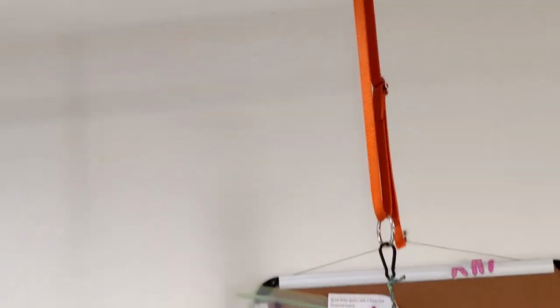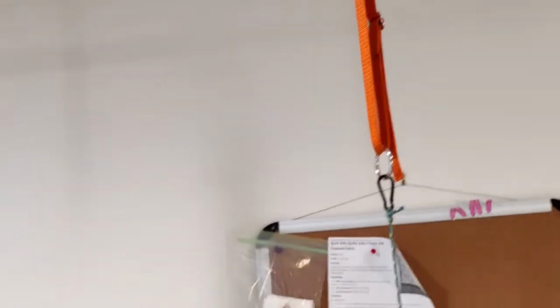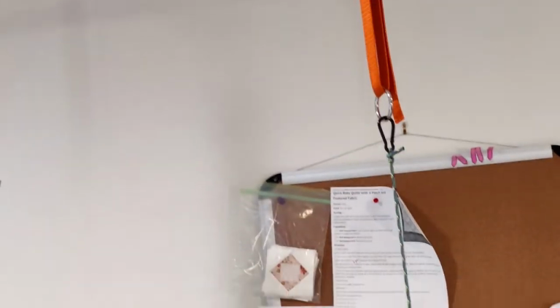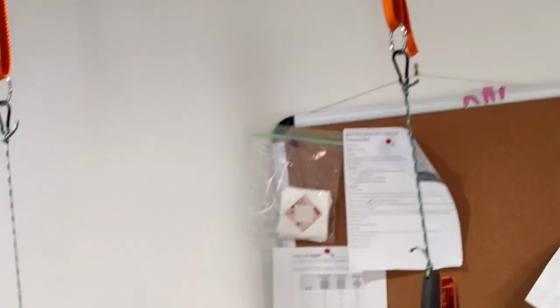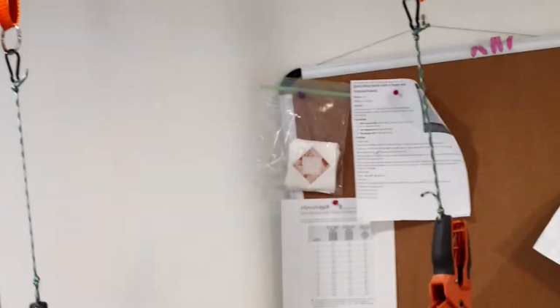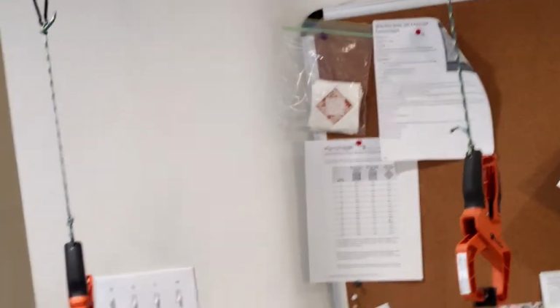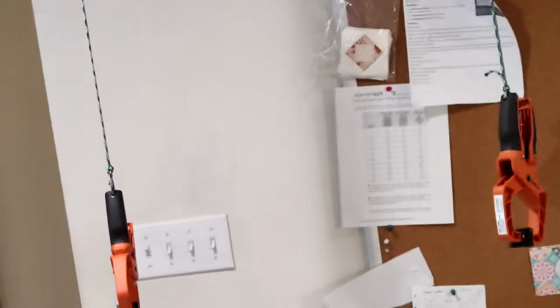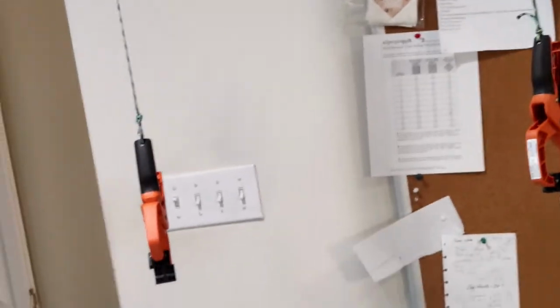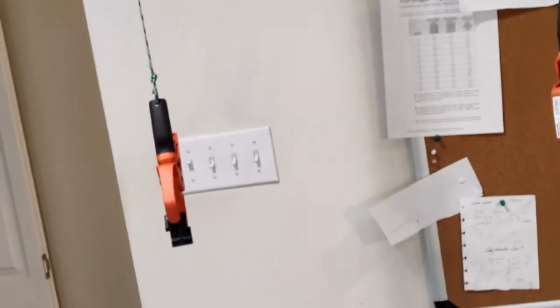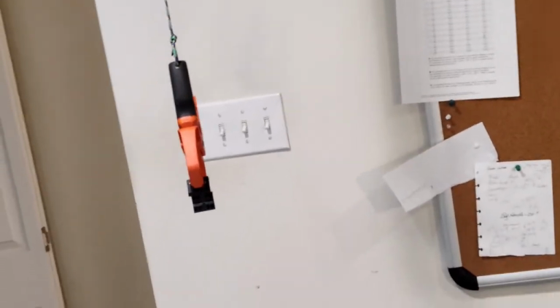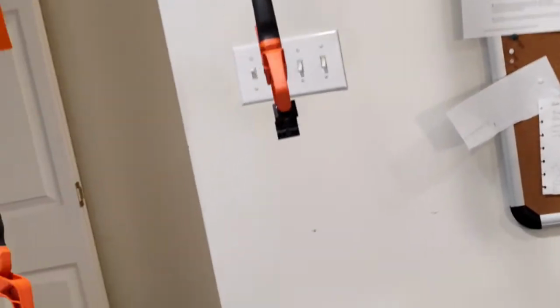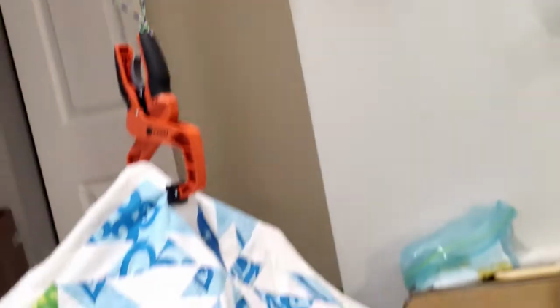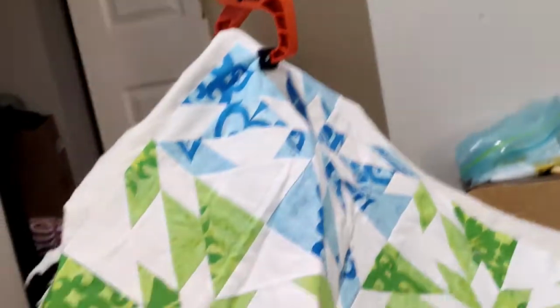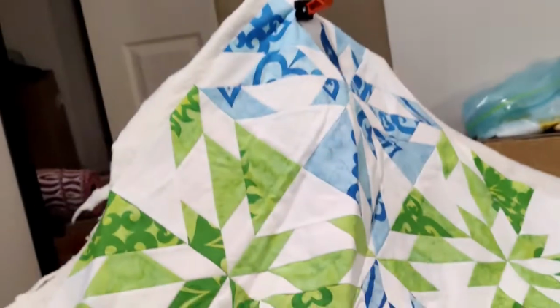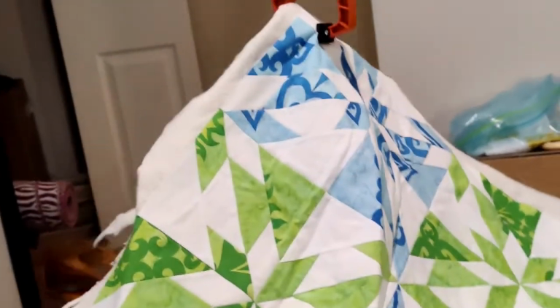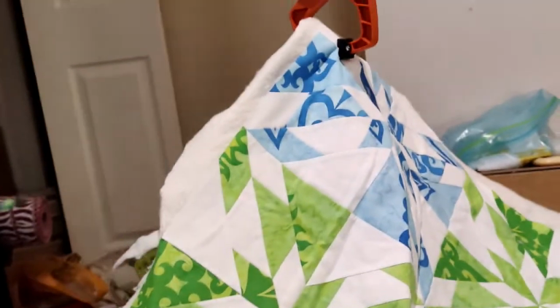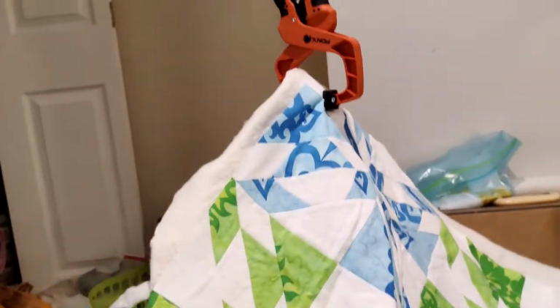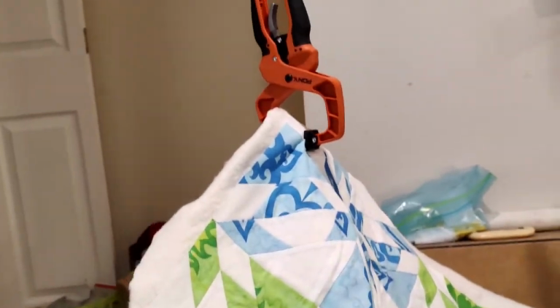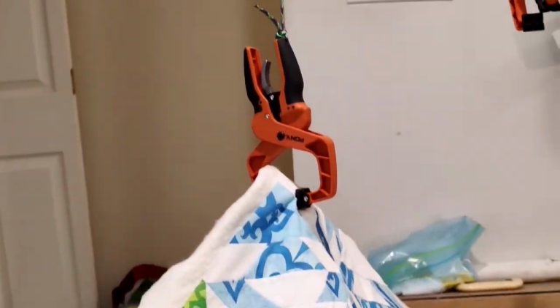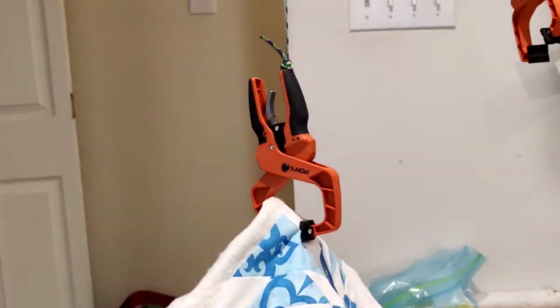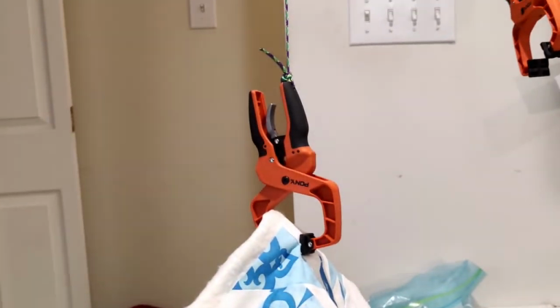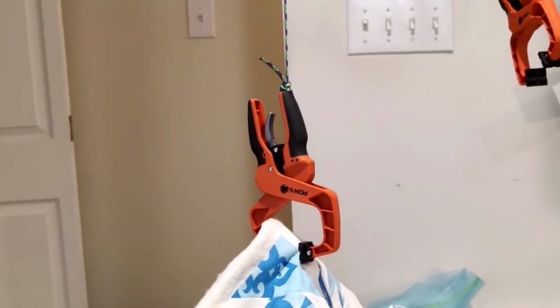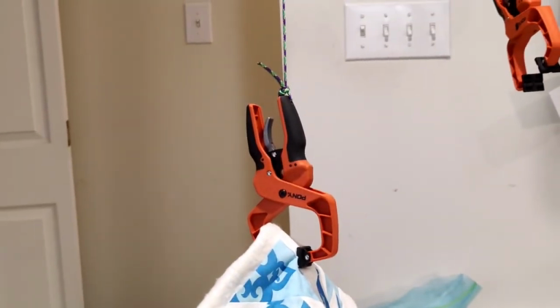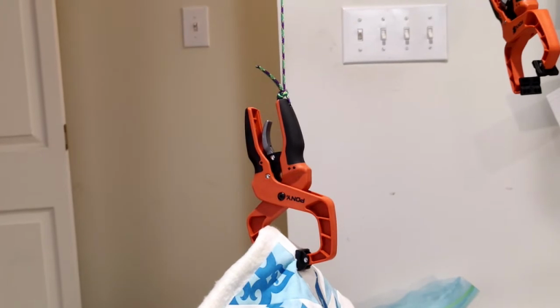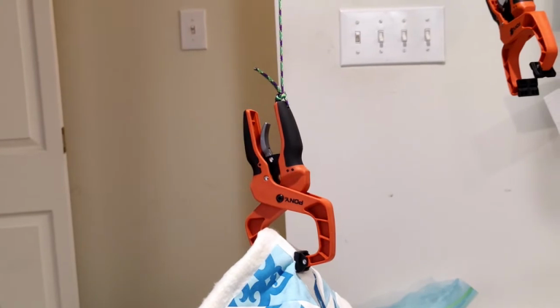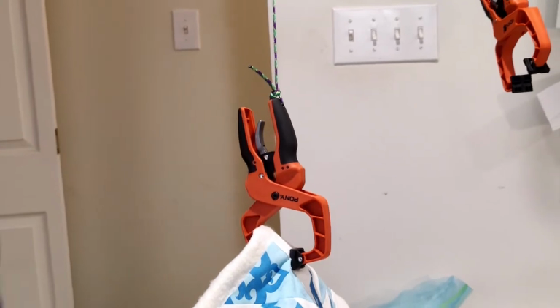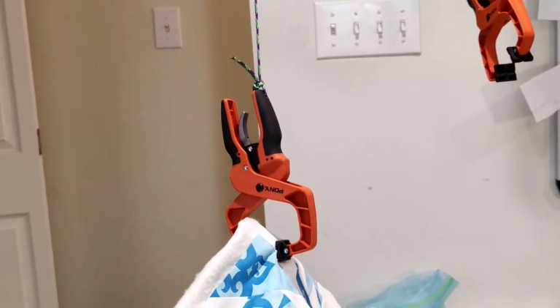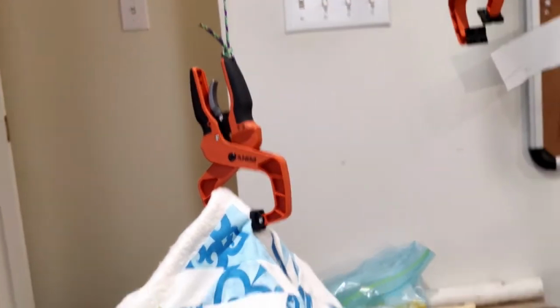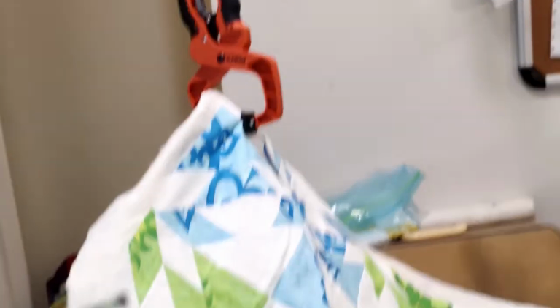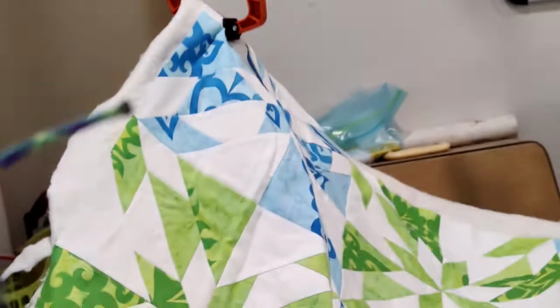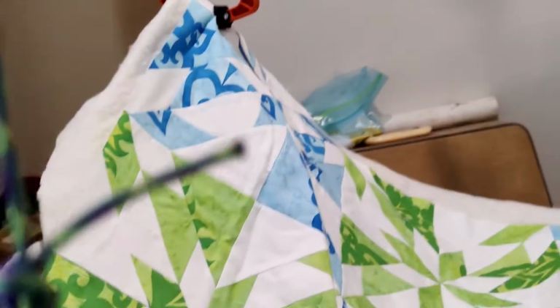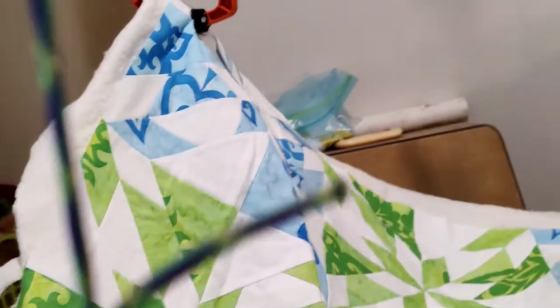The other thing that I have suspended from it is these pony clamps, and these are ratchet pony clamps.